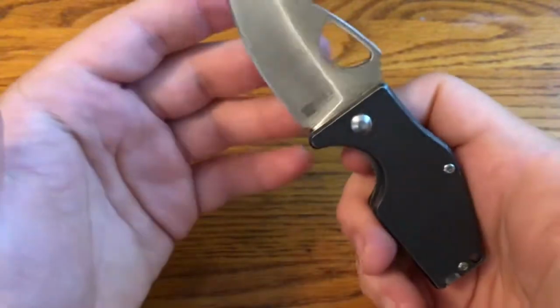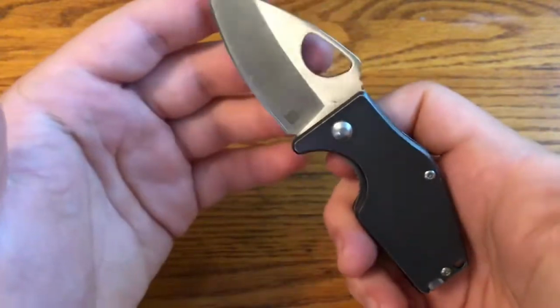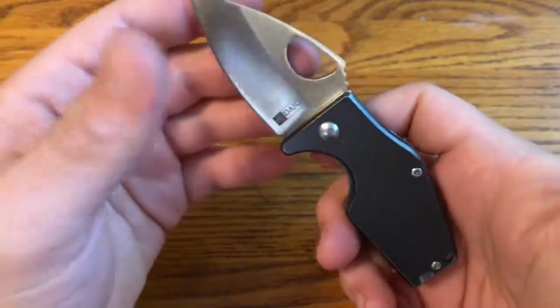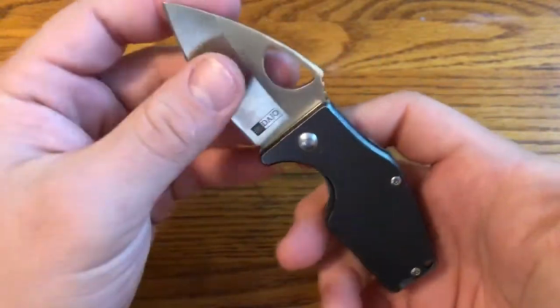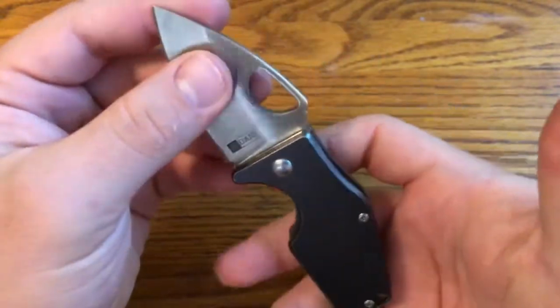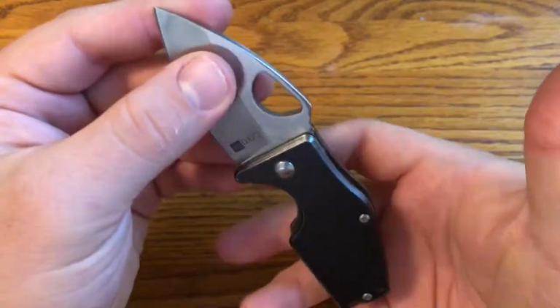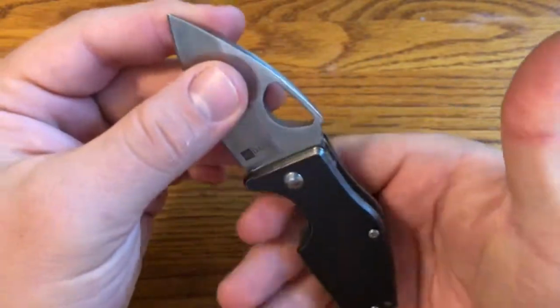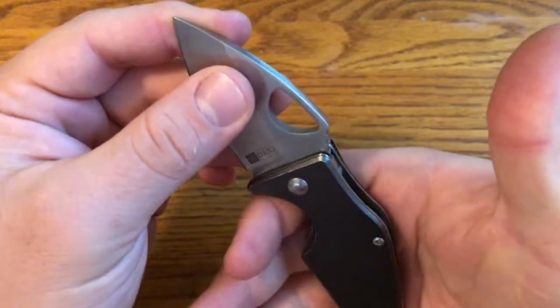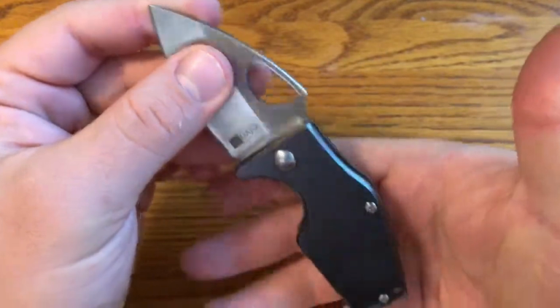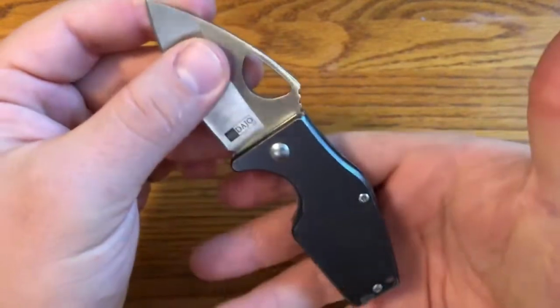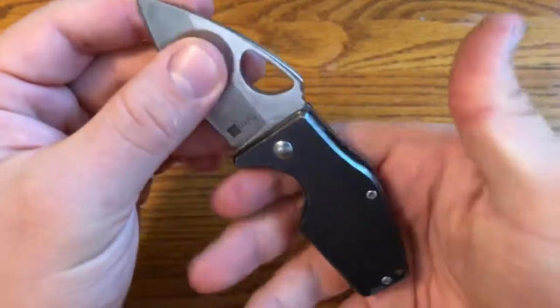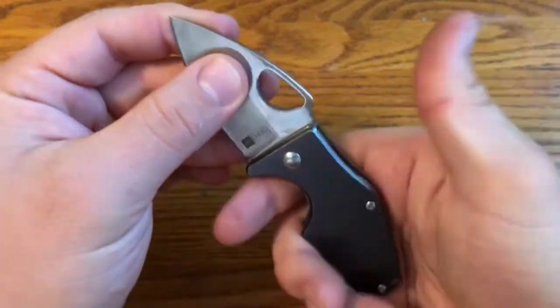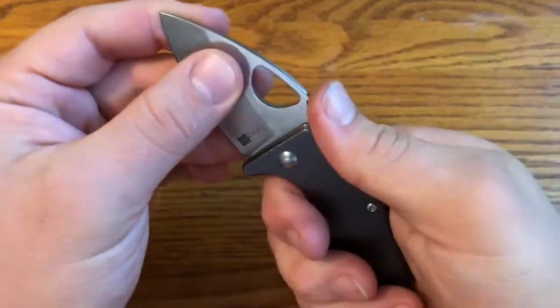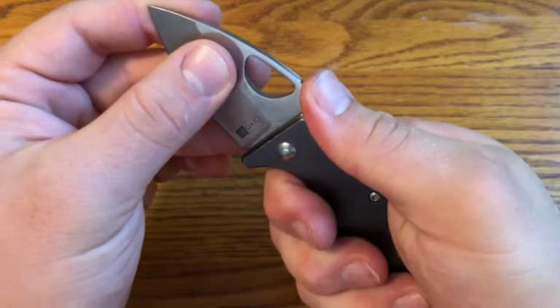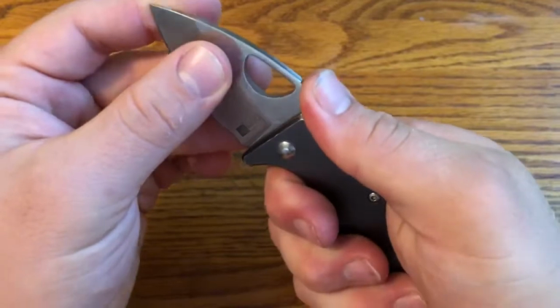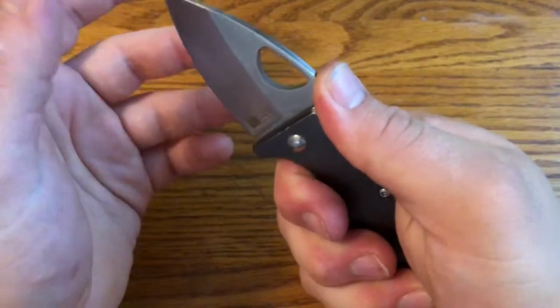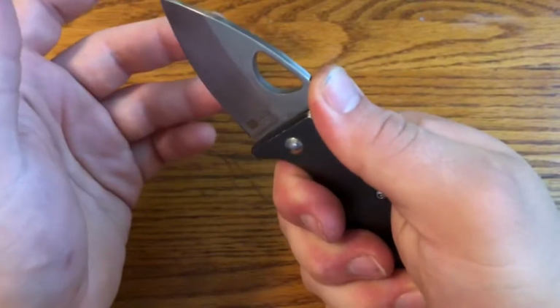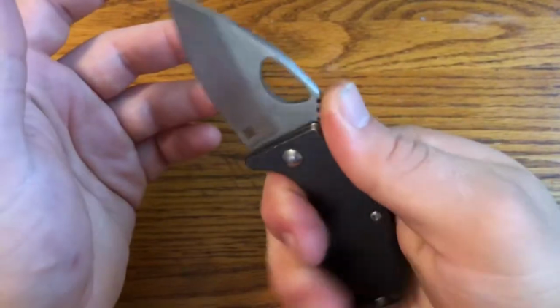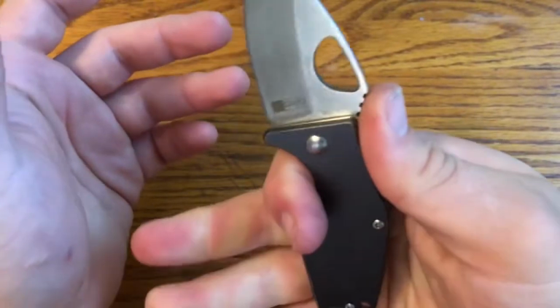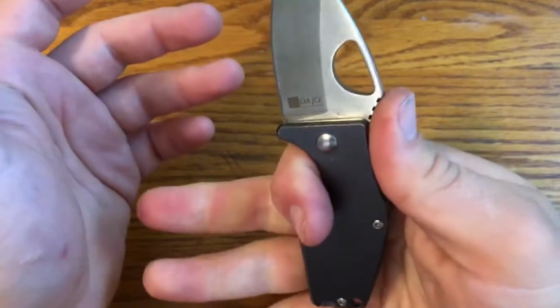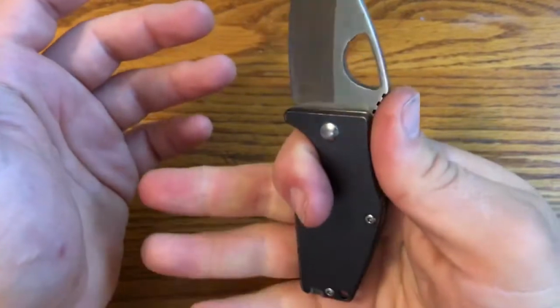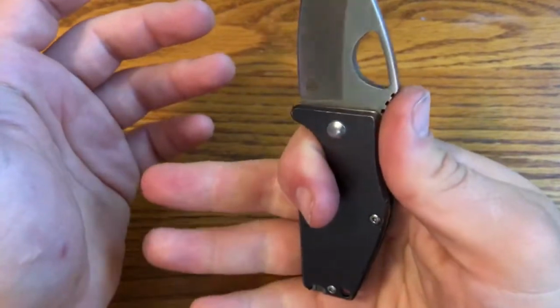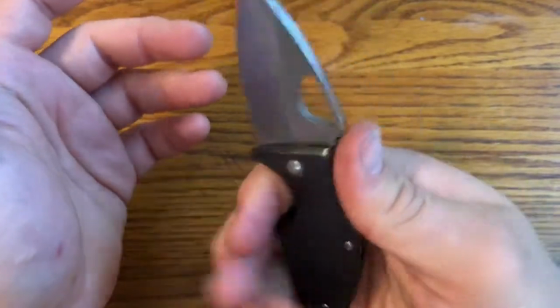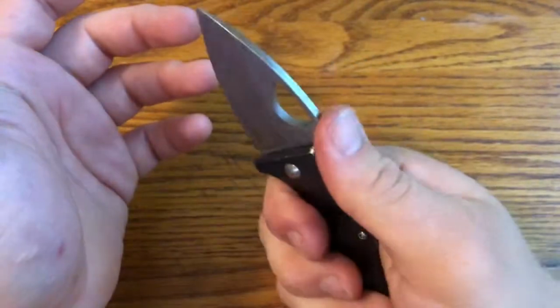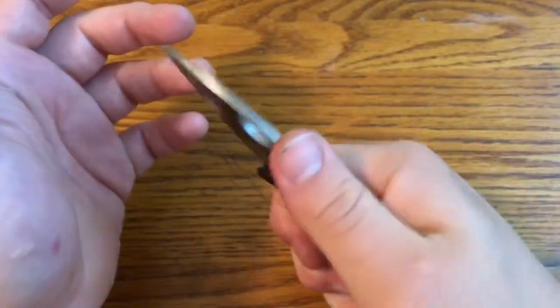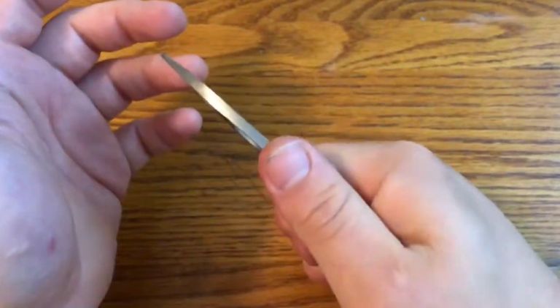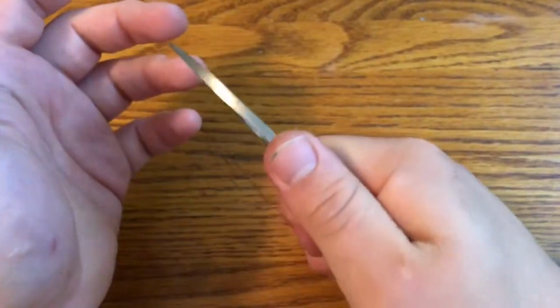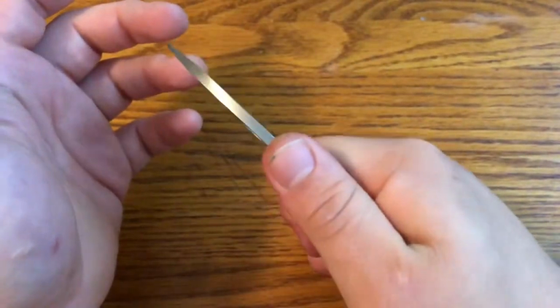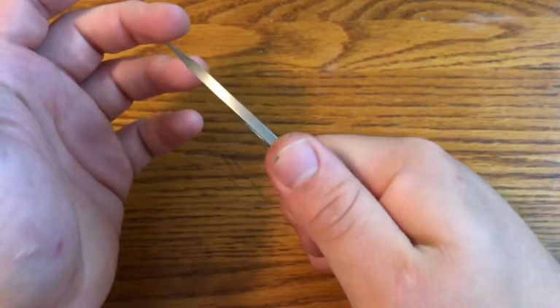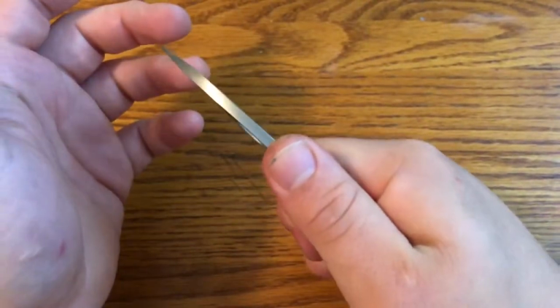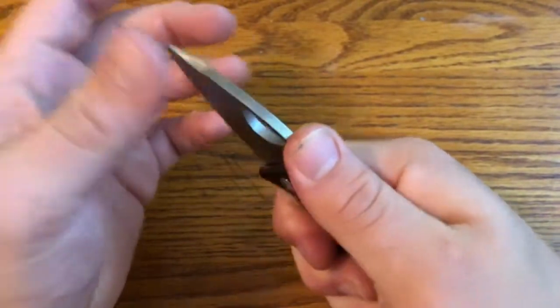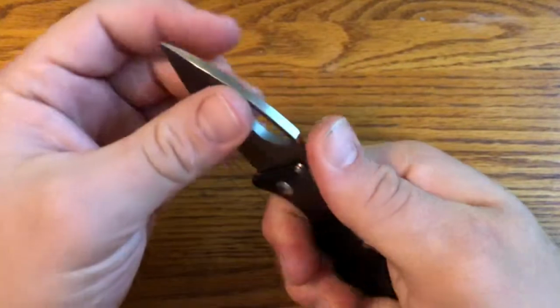Another surprising thing about this knife is that for how small it is, you actually get a pretty good grip. You can get pretty much a three-finger grip and your hand locks in pretty well.